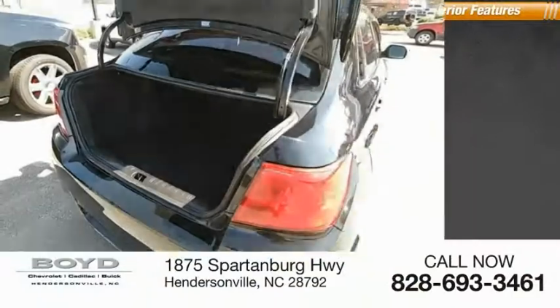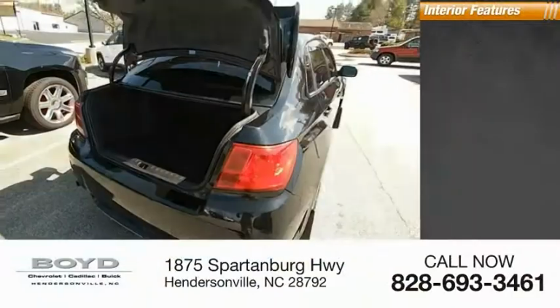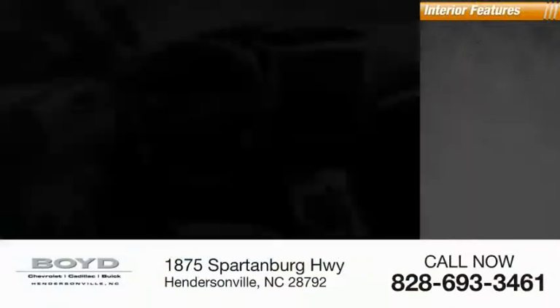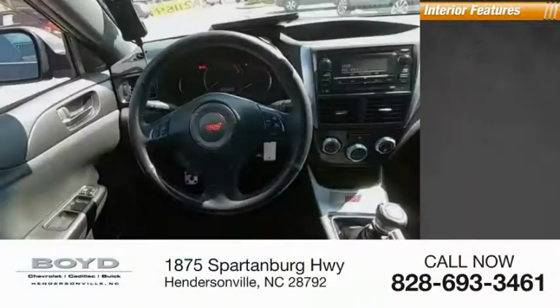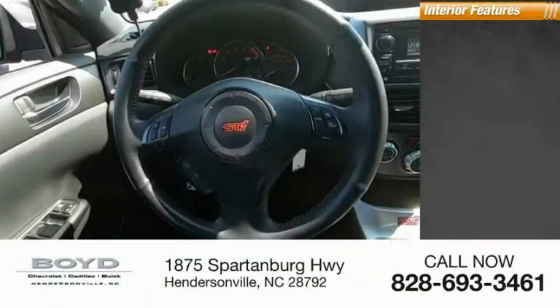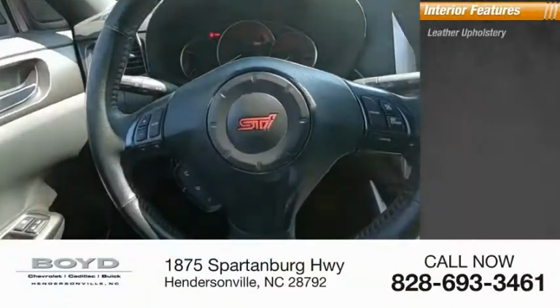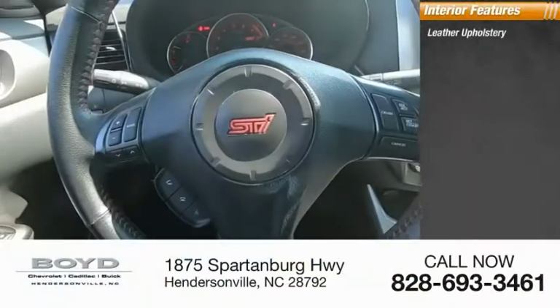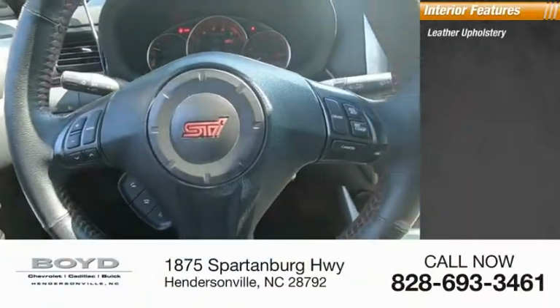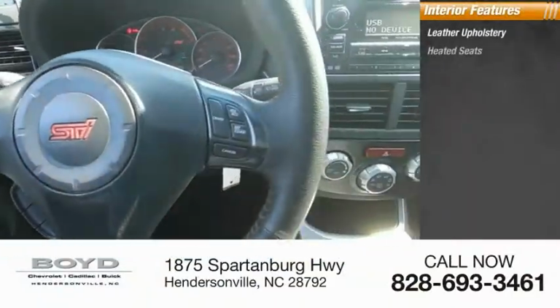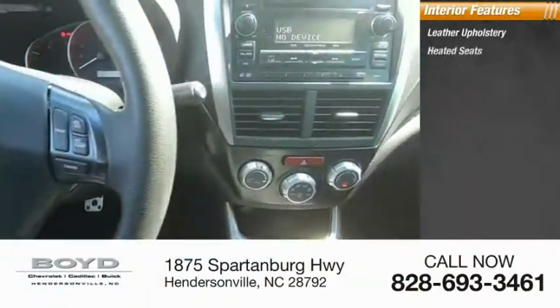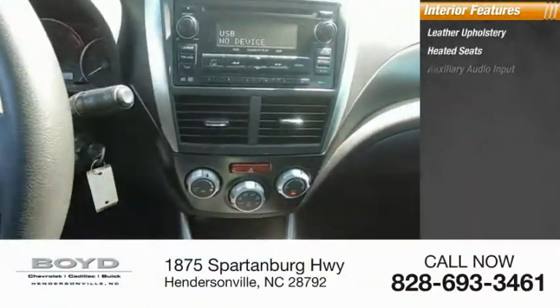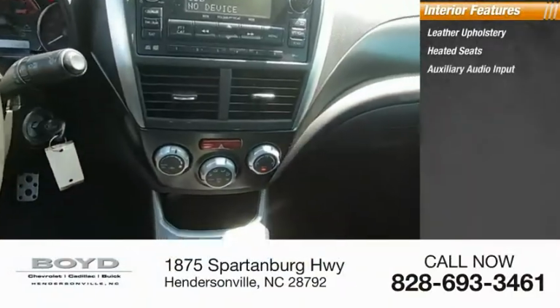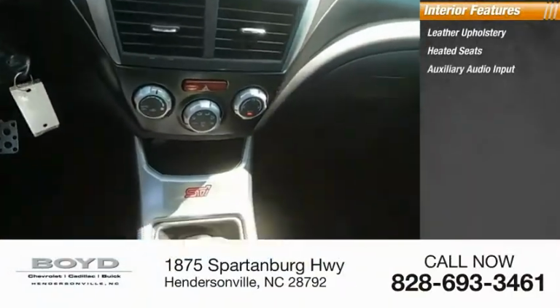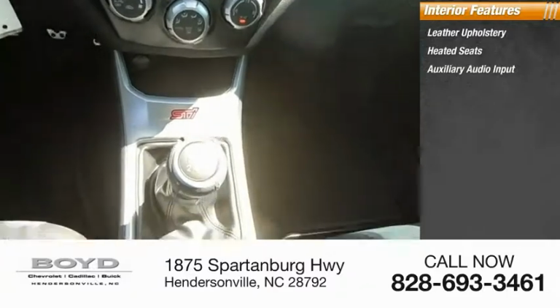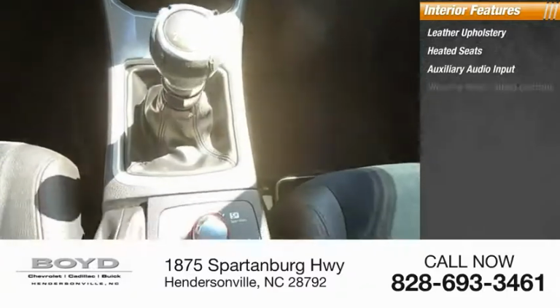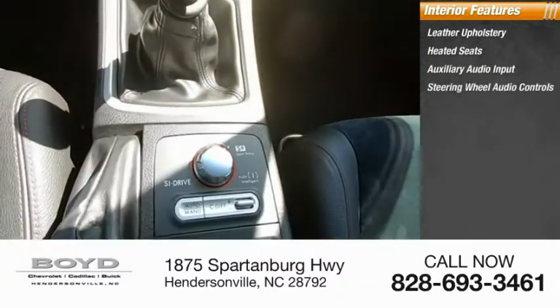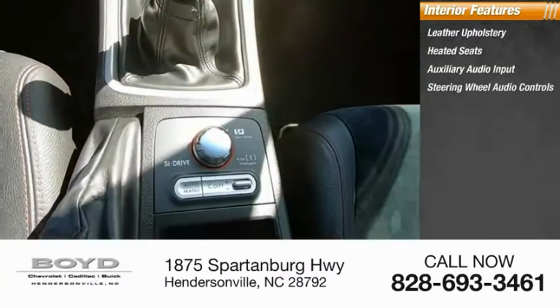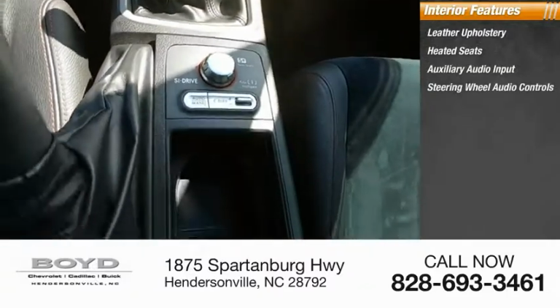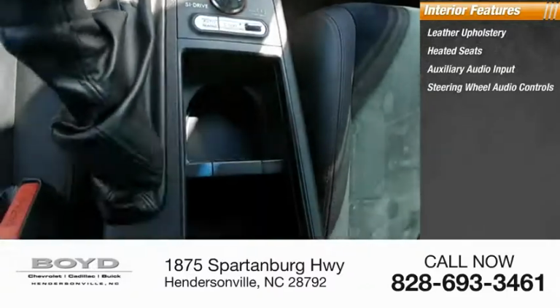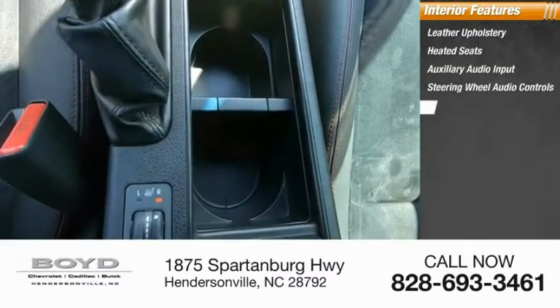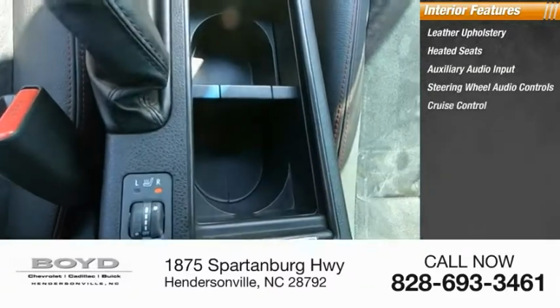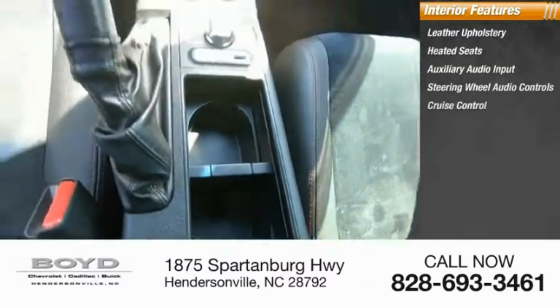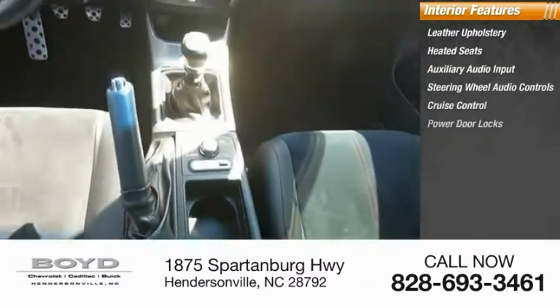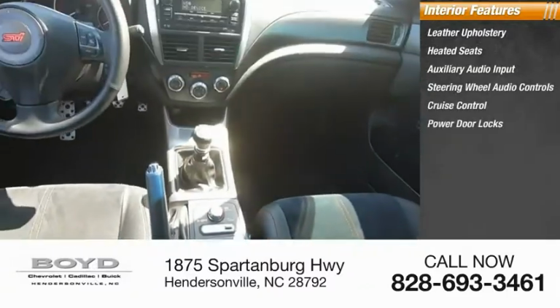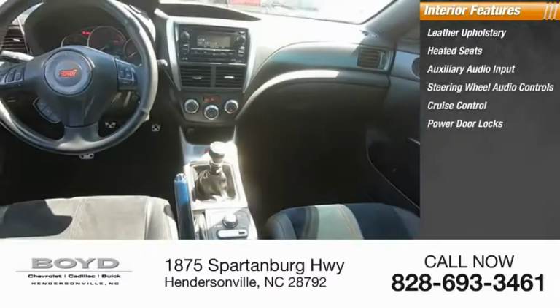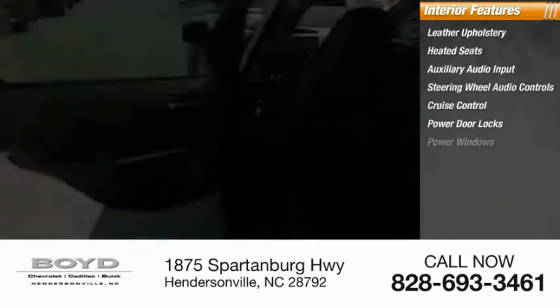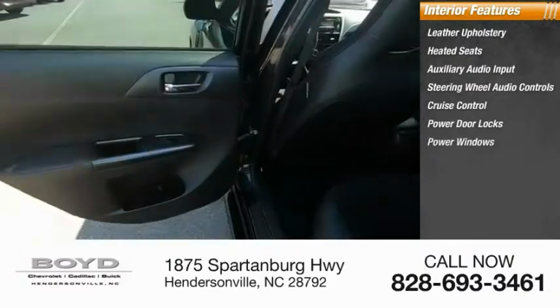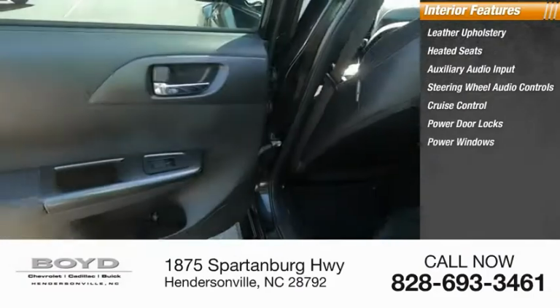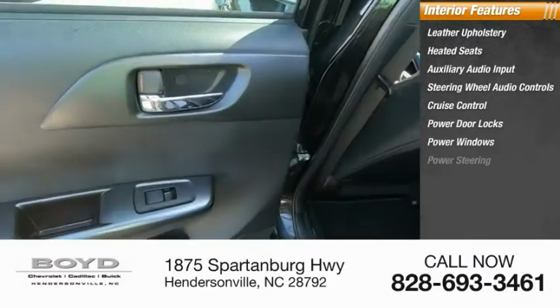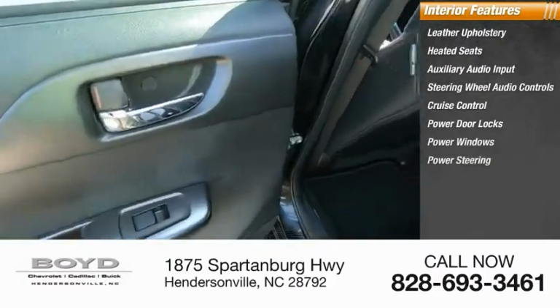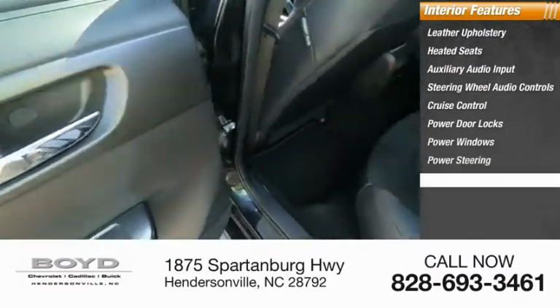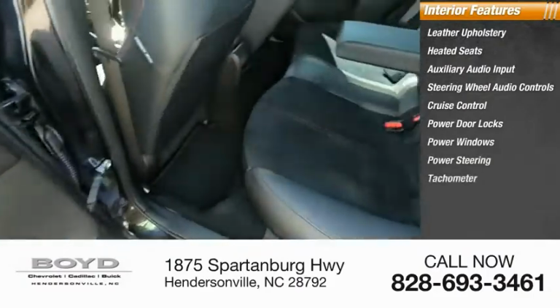Inside you'll find leather upholstery, heated seats, auxiliary audio input, steering wheel audio controls, cruise control, power door locks, power windows, power steering, and tachometer.